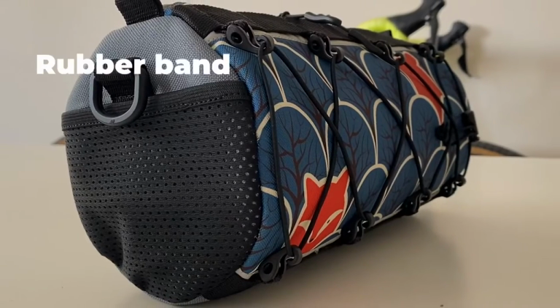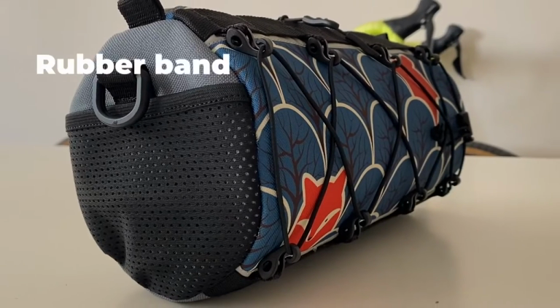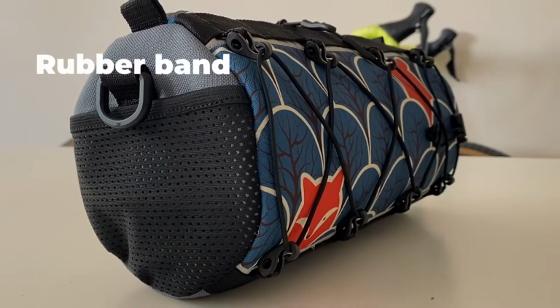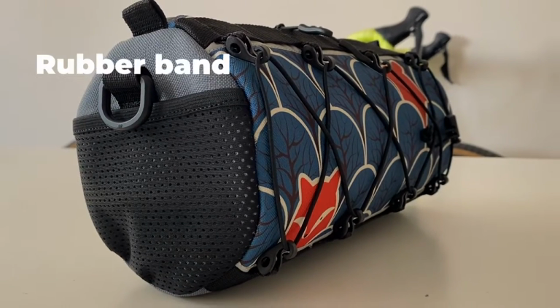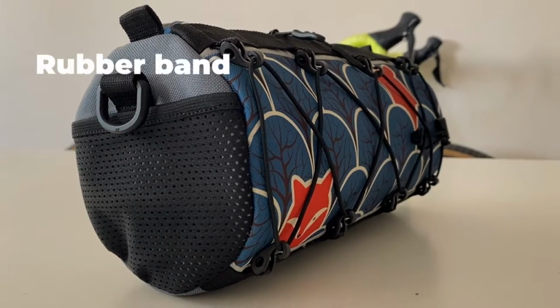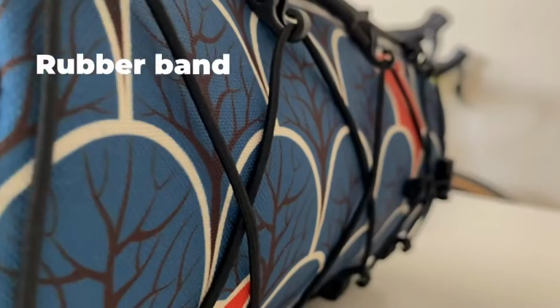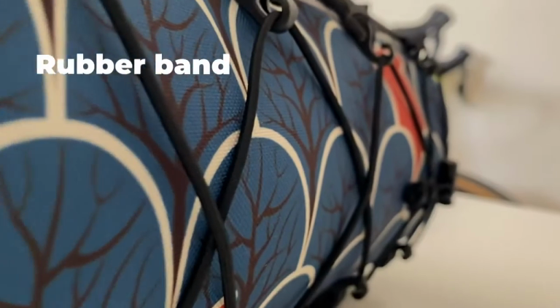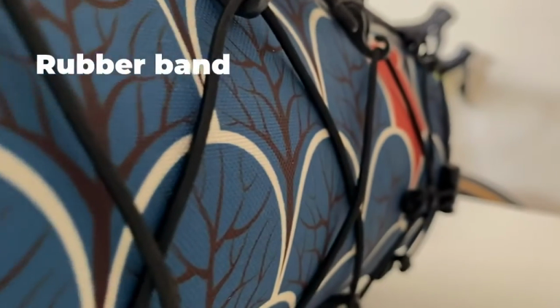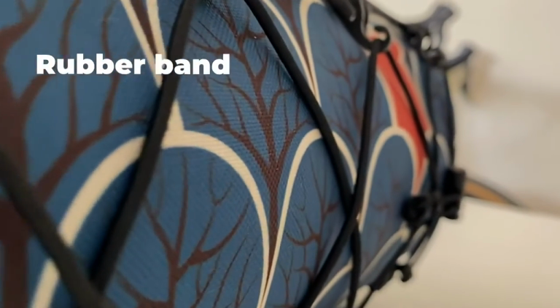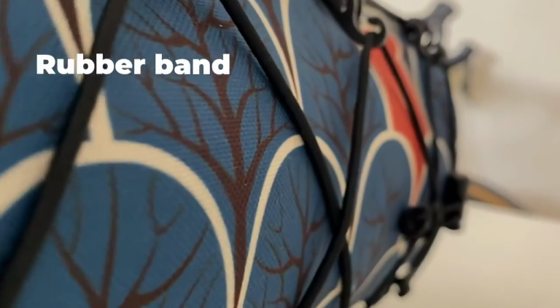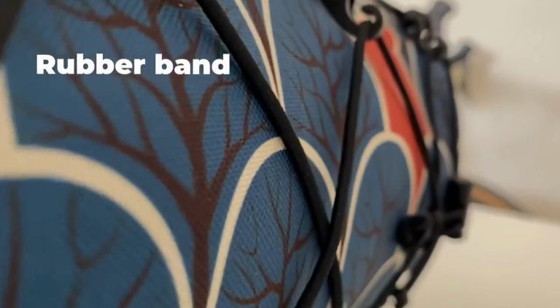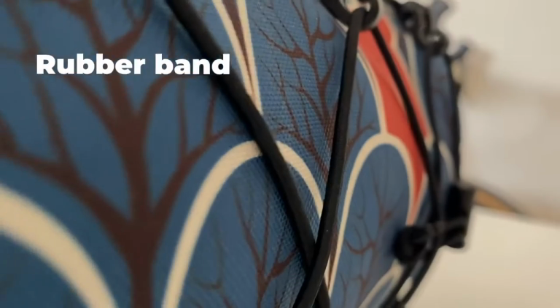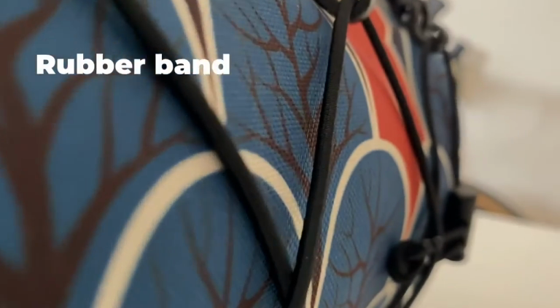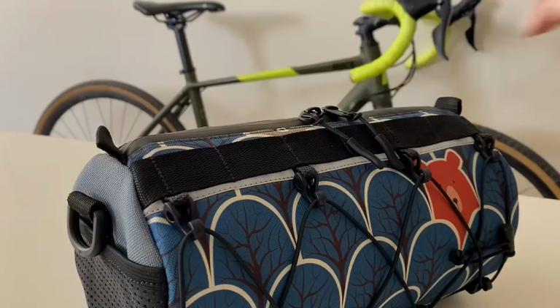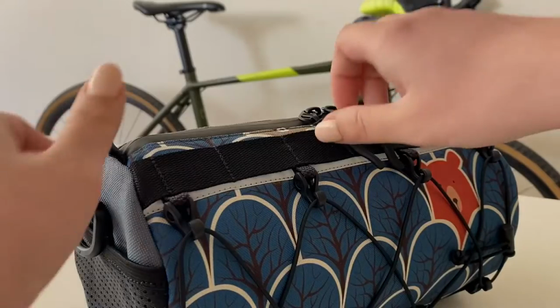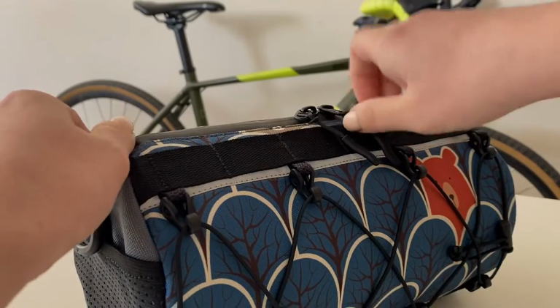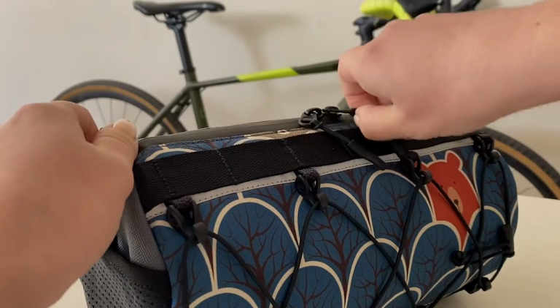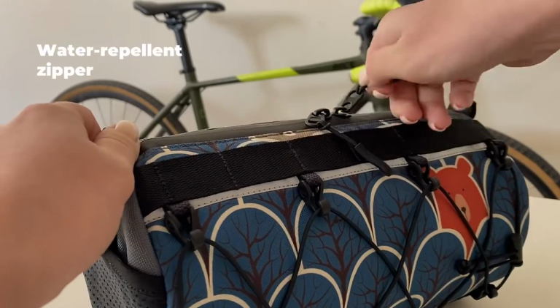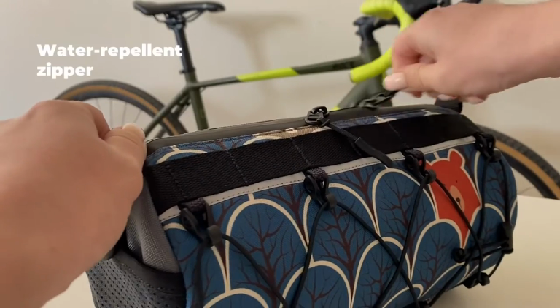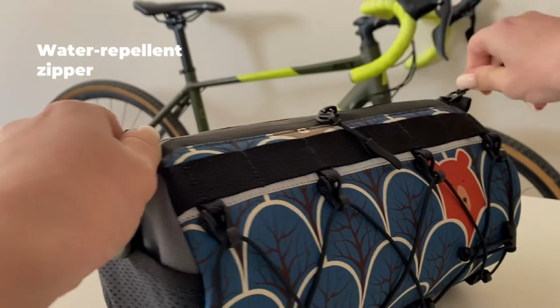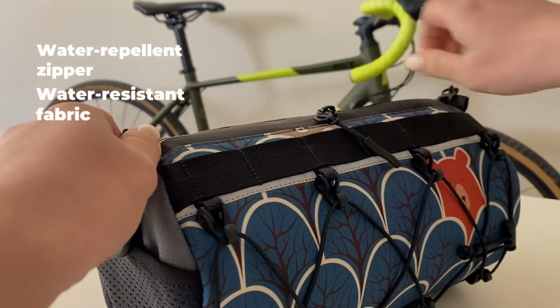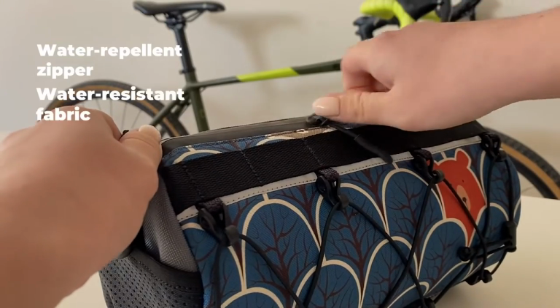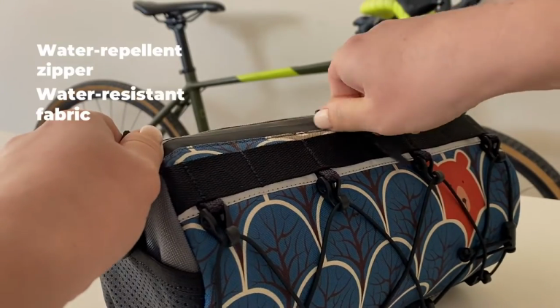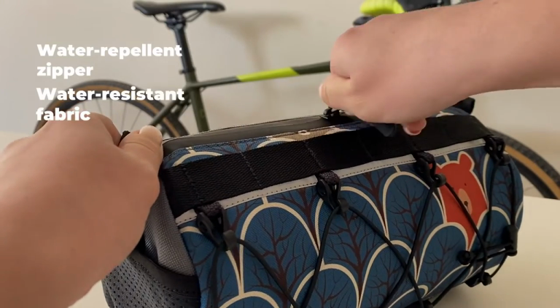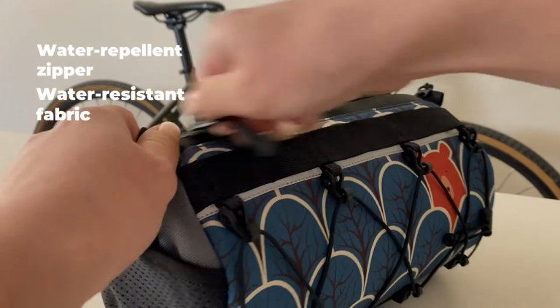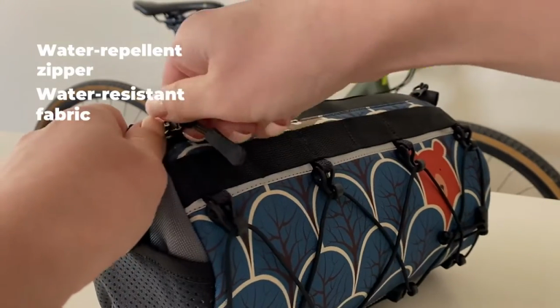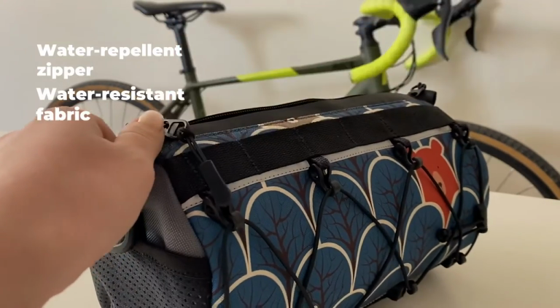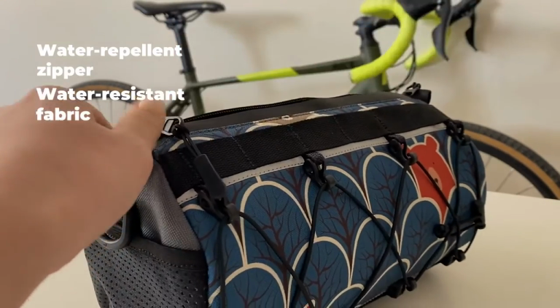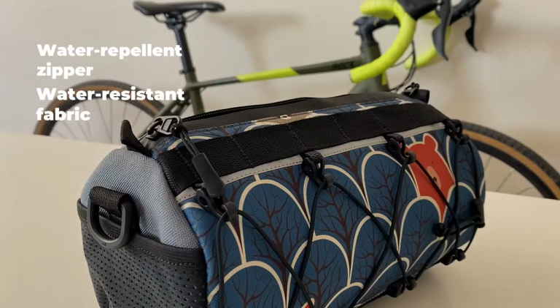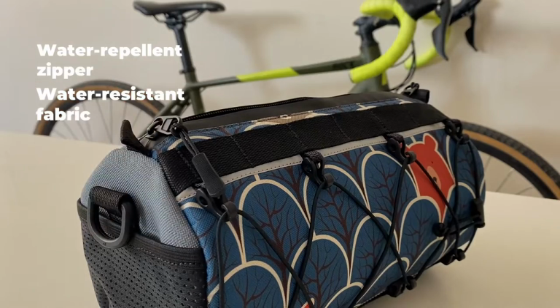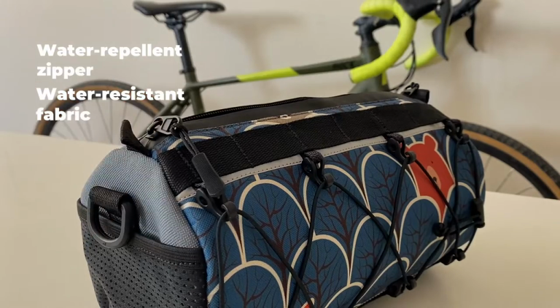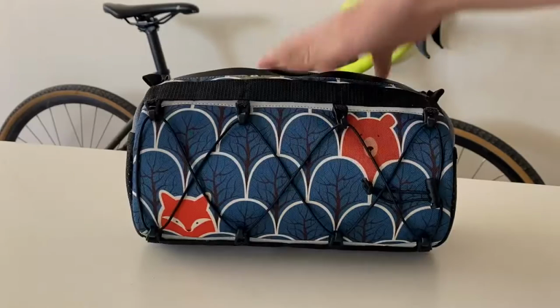There is a rubber band on the outside as an additional place to attach things. The bag has a water-repellent zipper and a water-resistant fabric which will protect the stuff in fog and light rain.